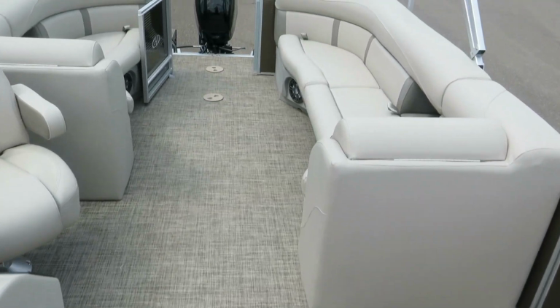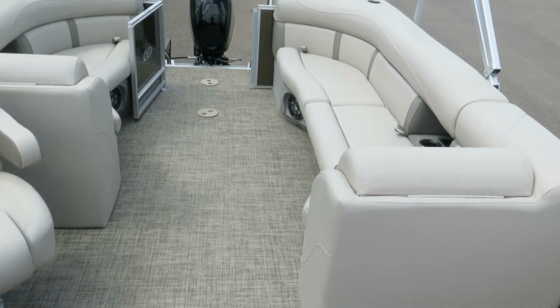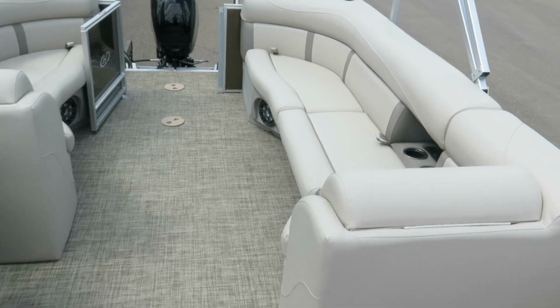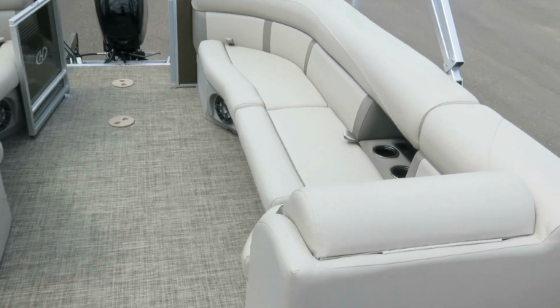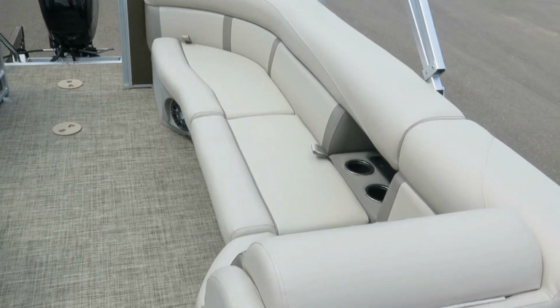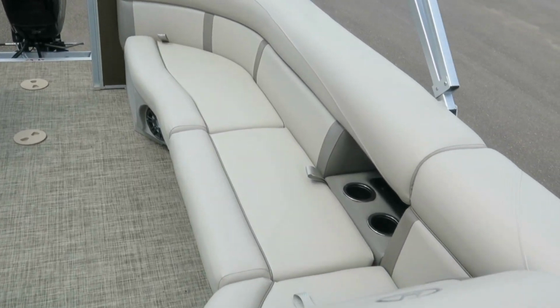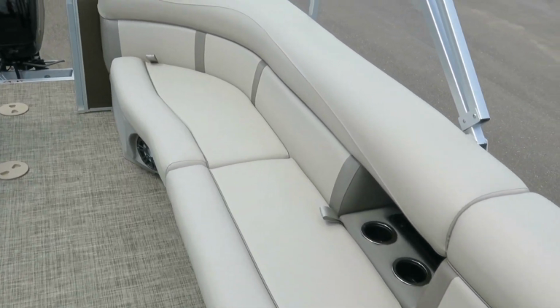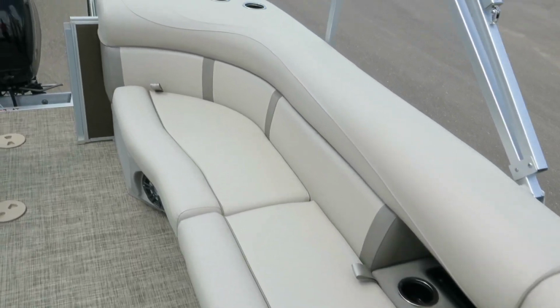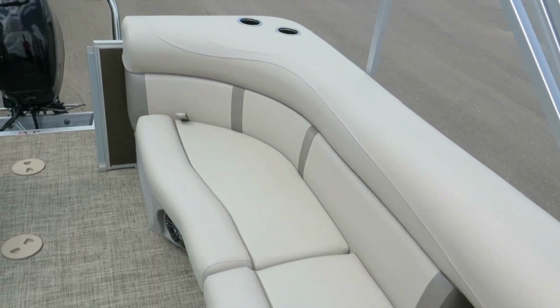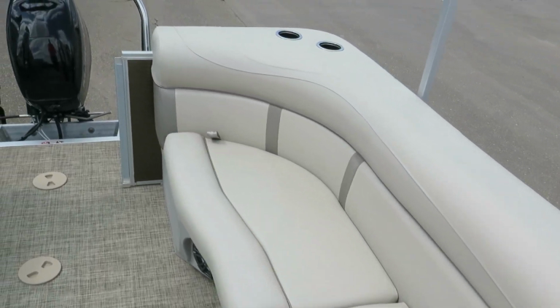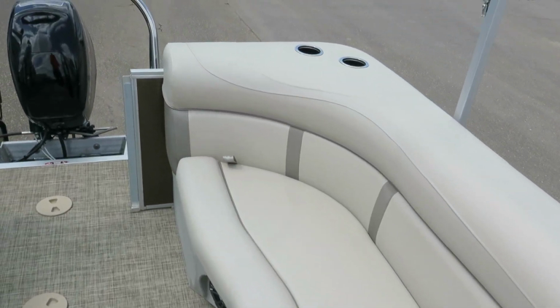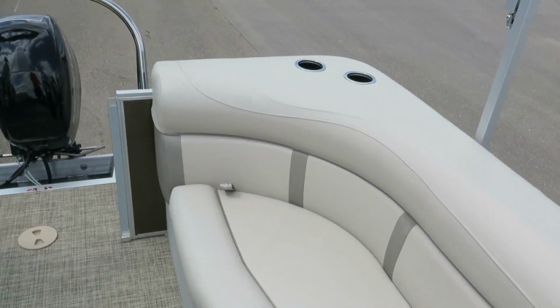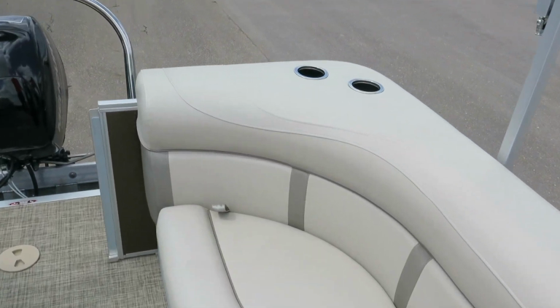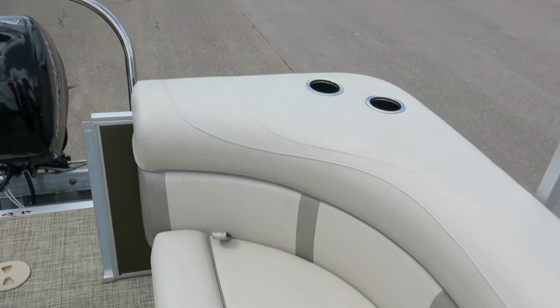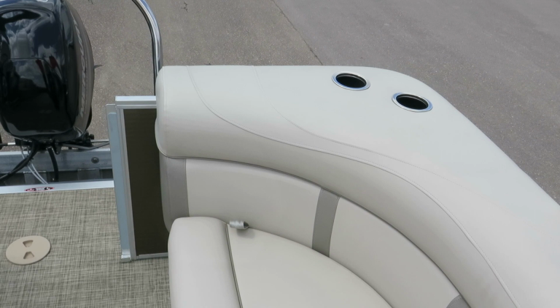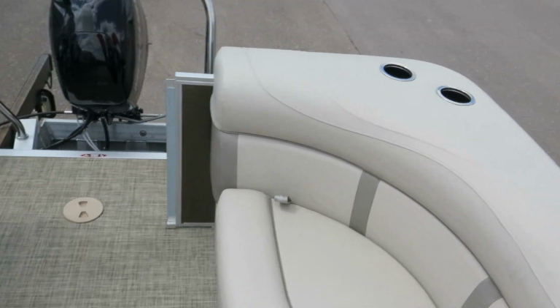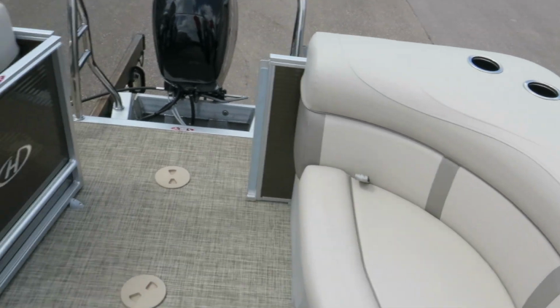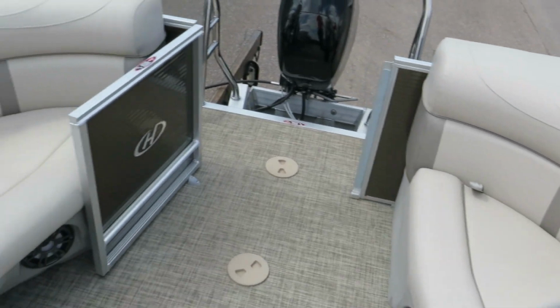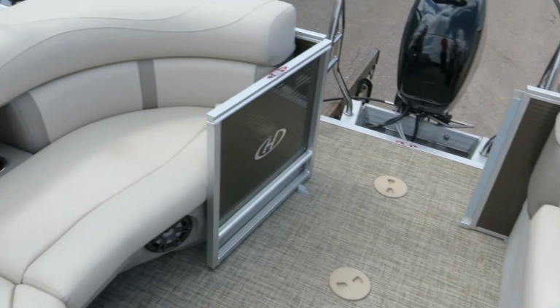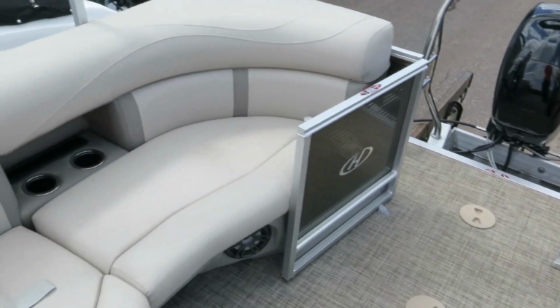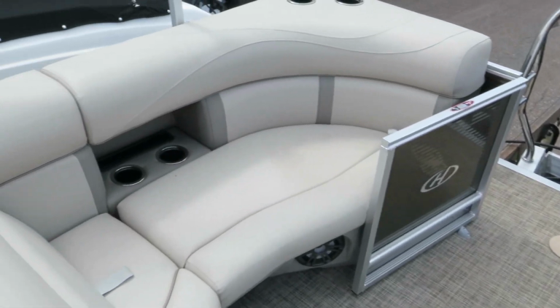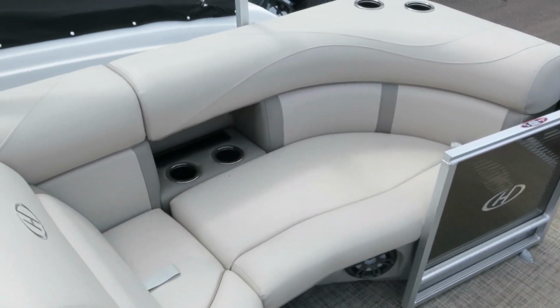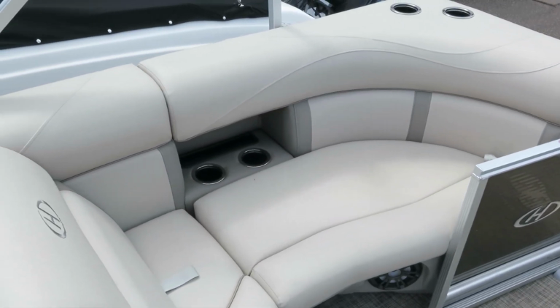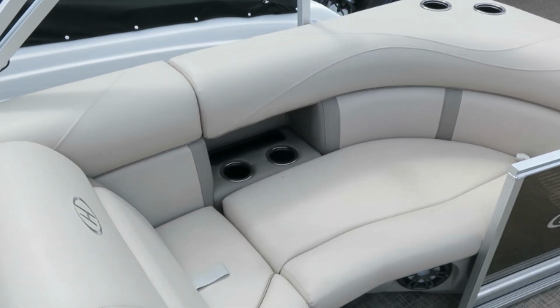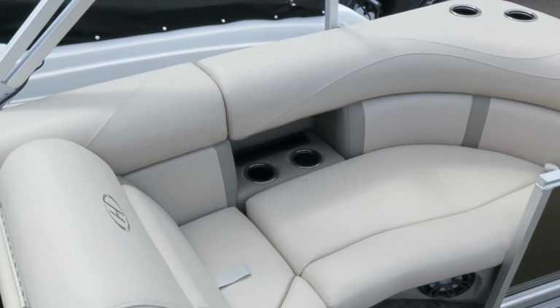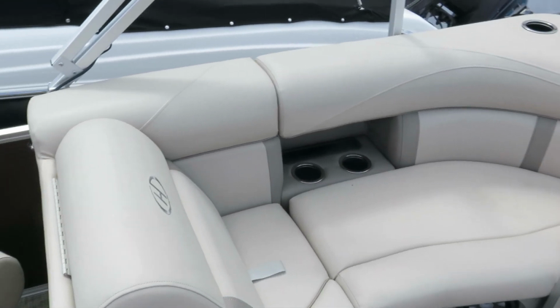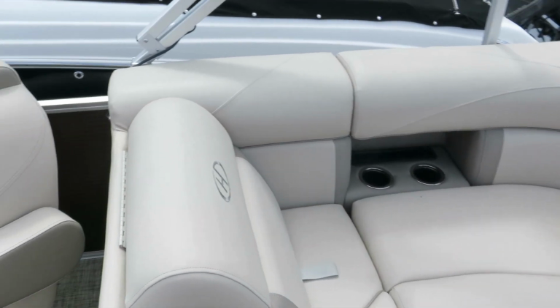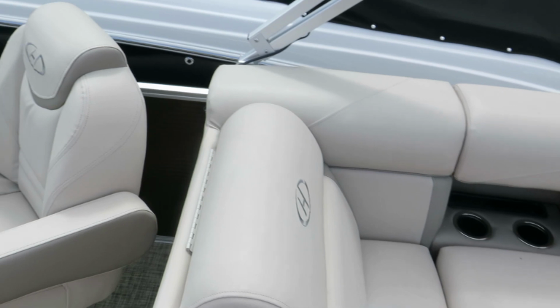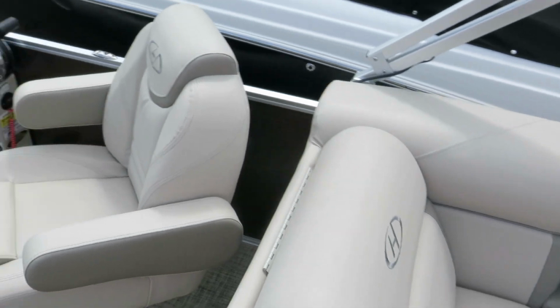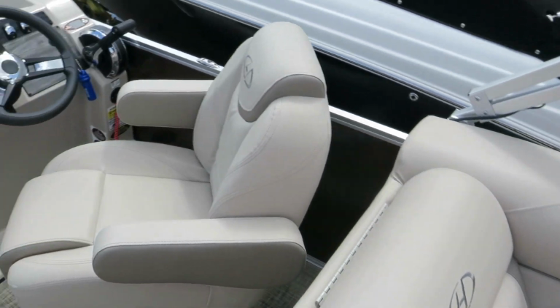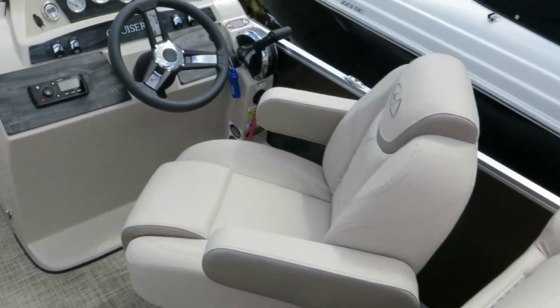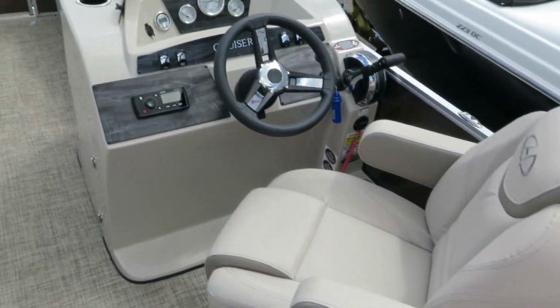Here in the back we have a nice big lounger, again recessed cup holders, cup holders on the top as well, and then another lounger off to the side. This pontoon is extremely spacious, very big.